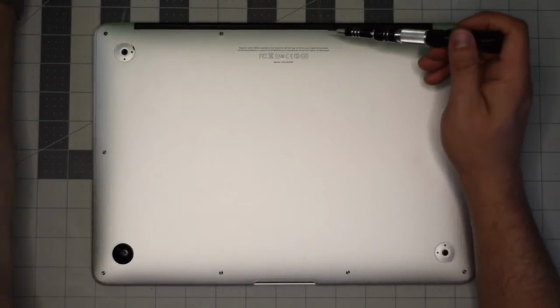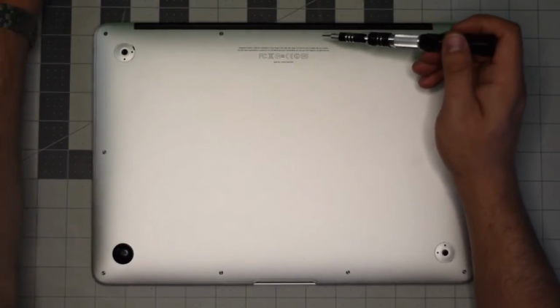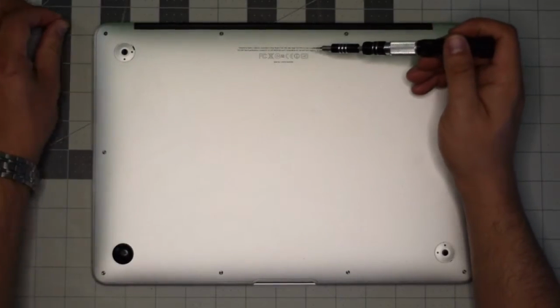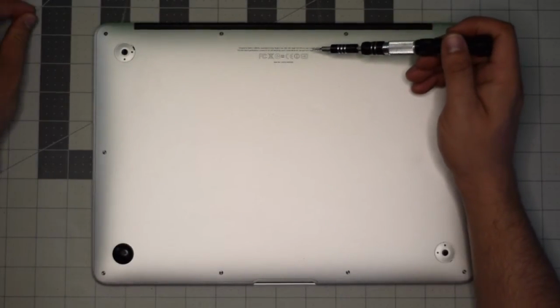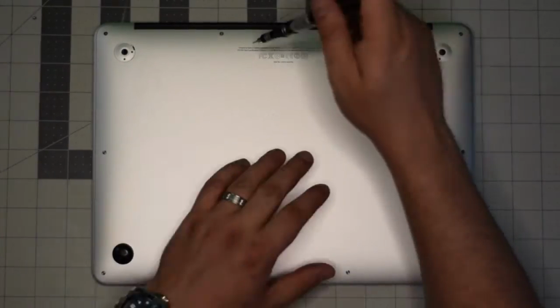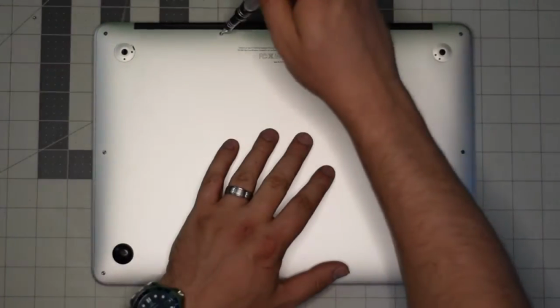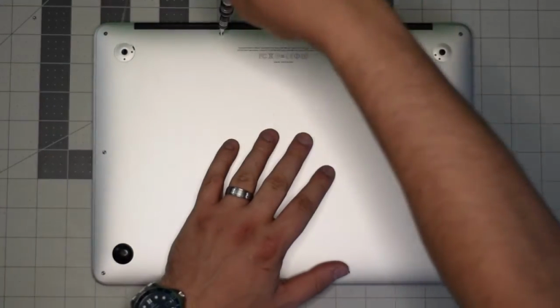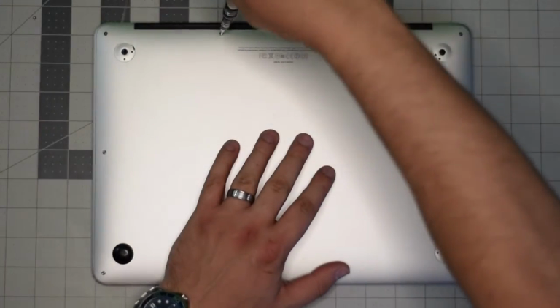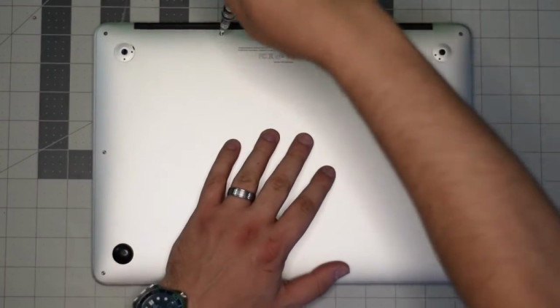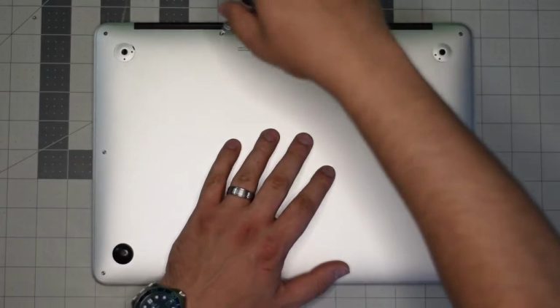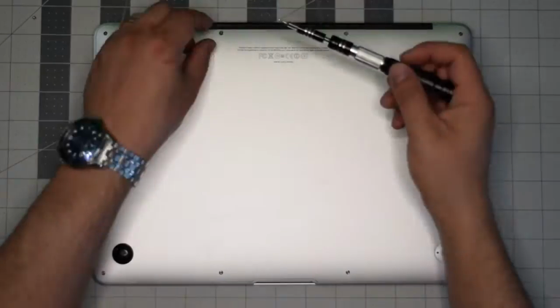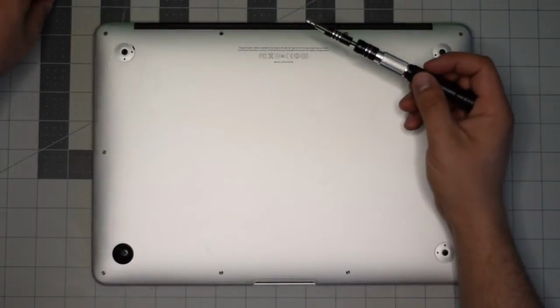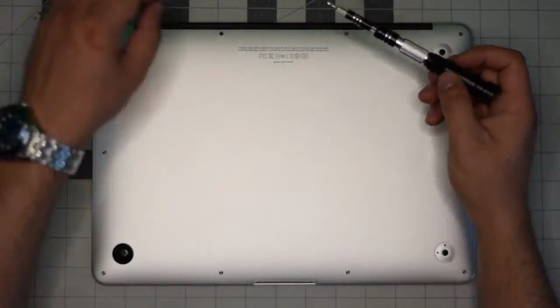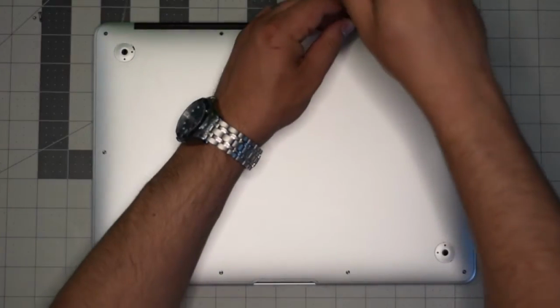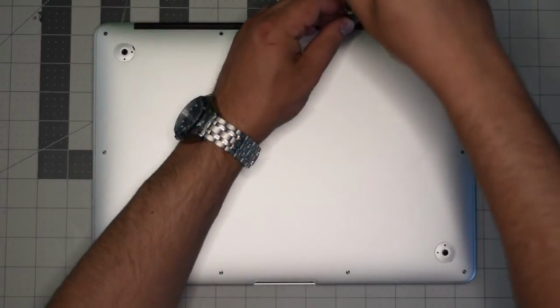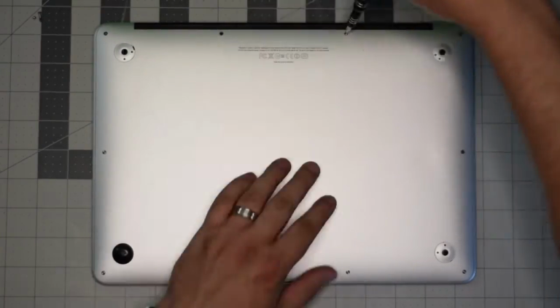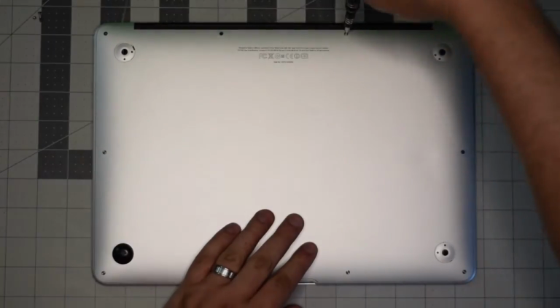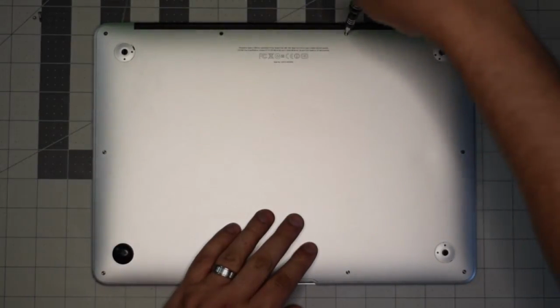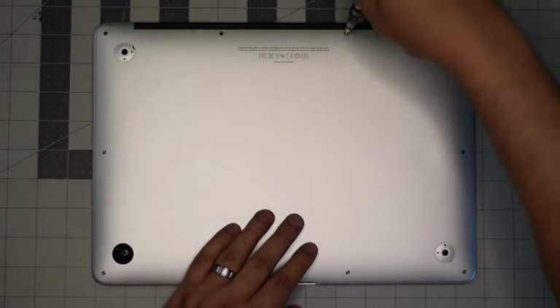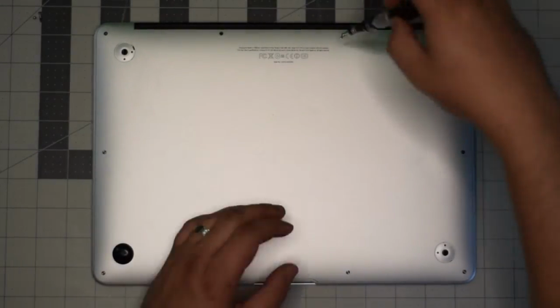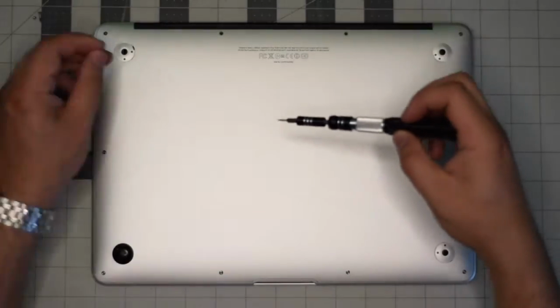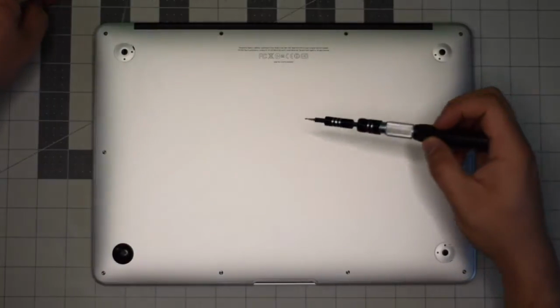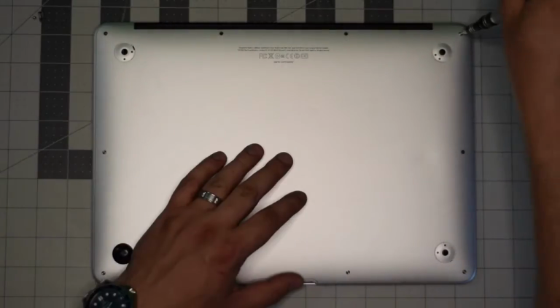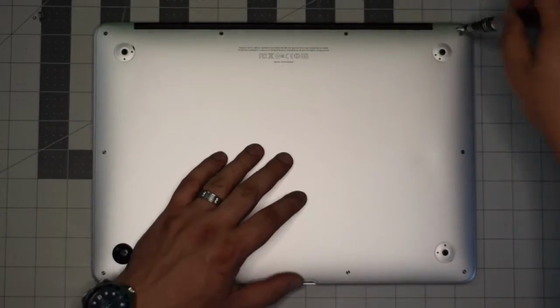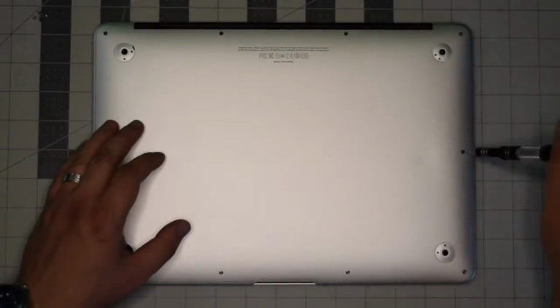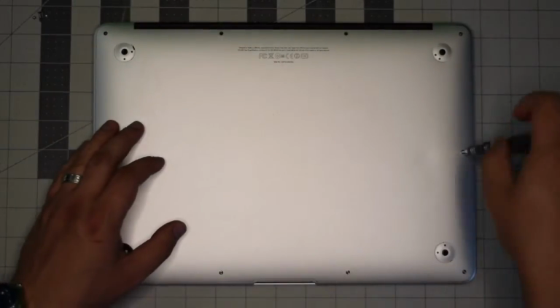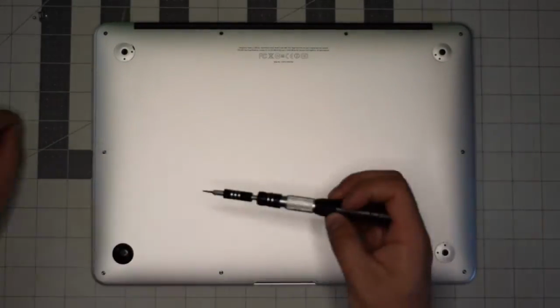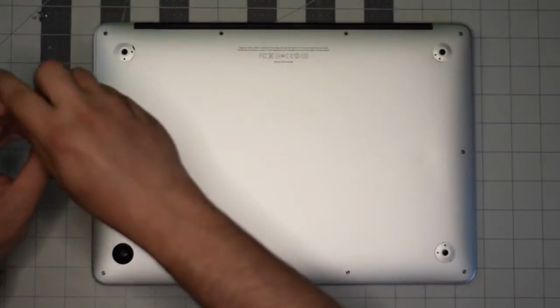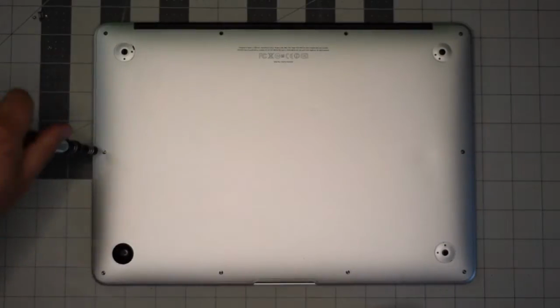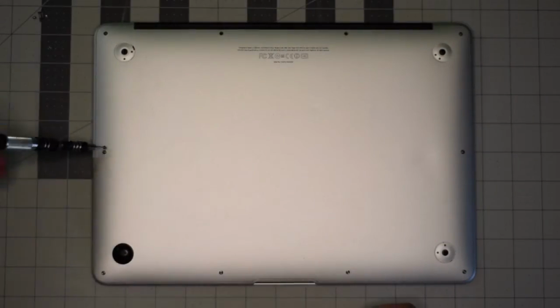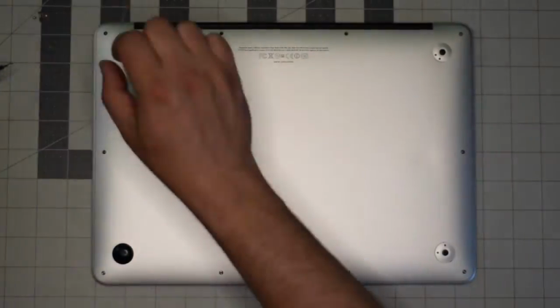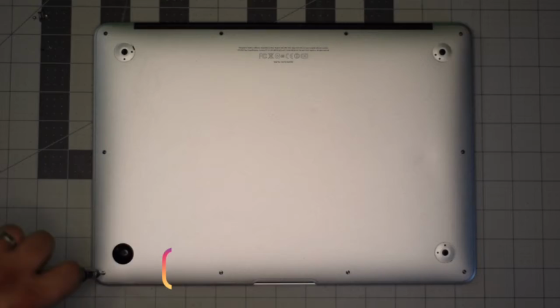The next two screws in the center up top are slightly longer than the rest of the screws — just keep an eye on them. Once you remove them, set them aside and remove the remaining eight screws.